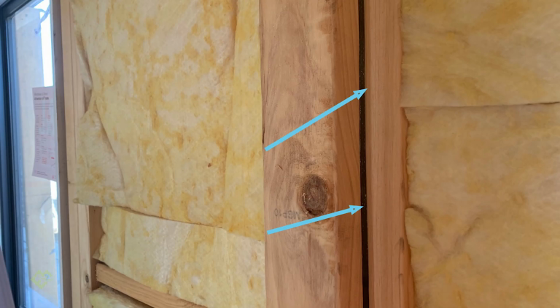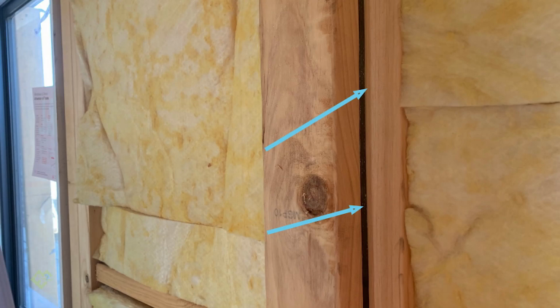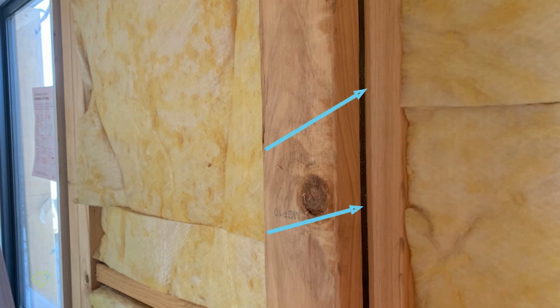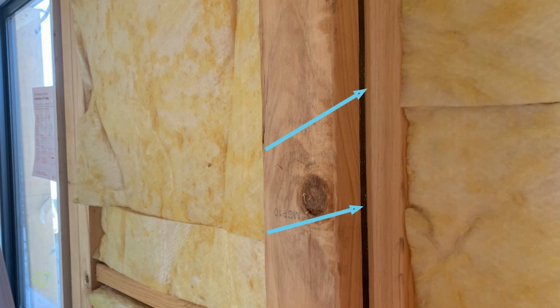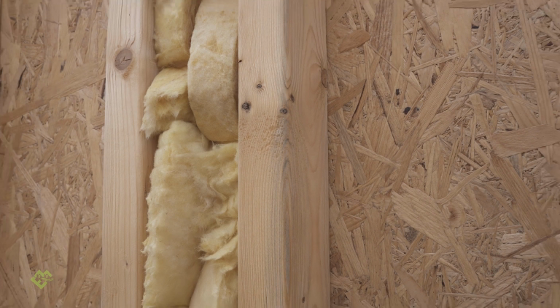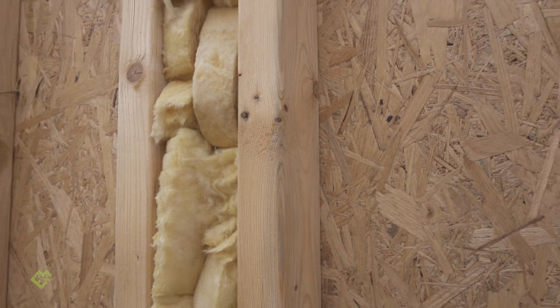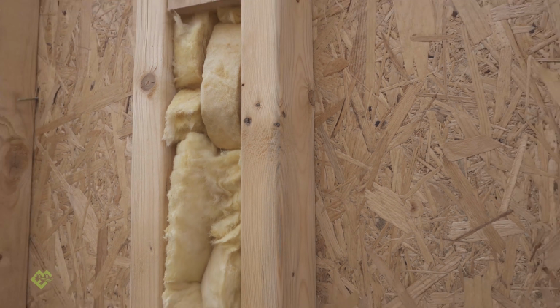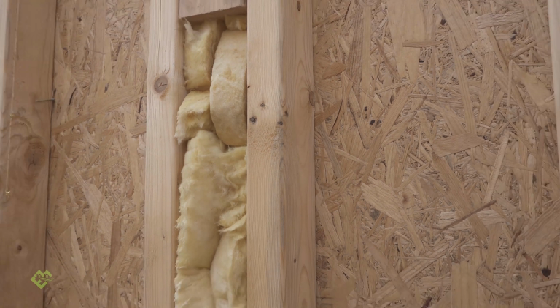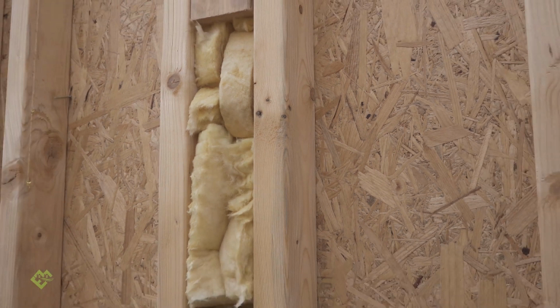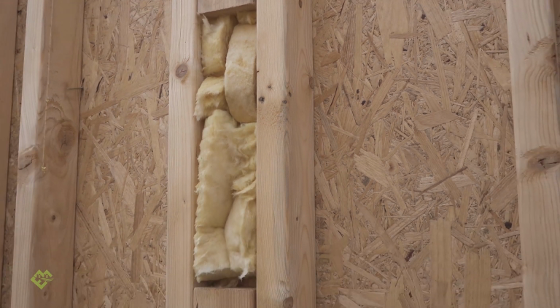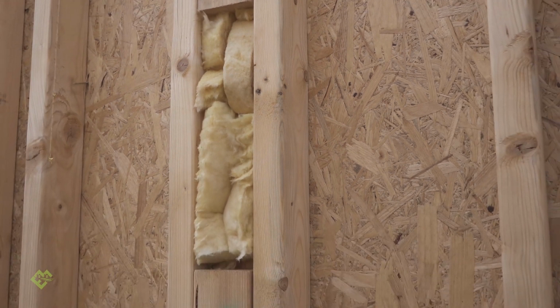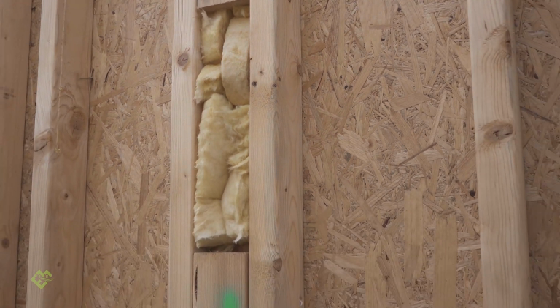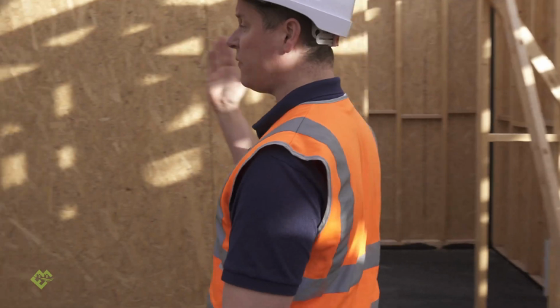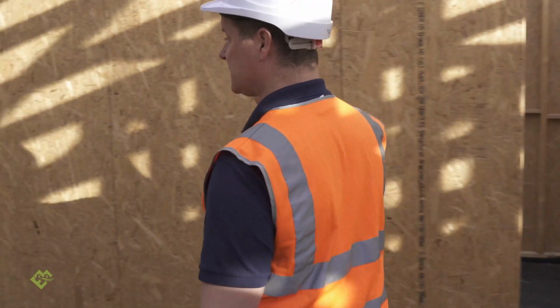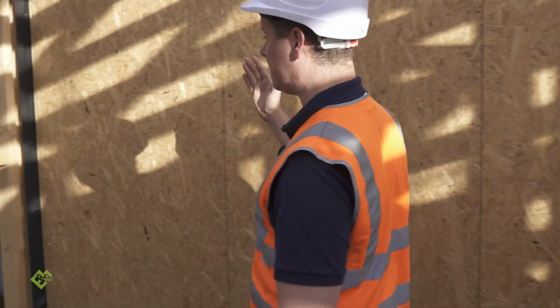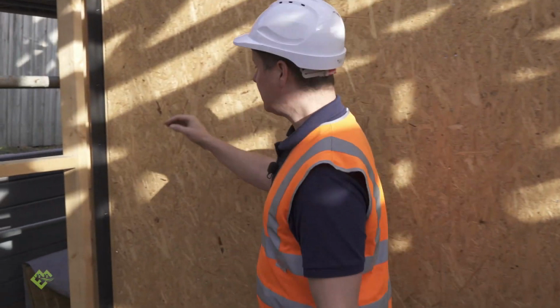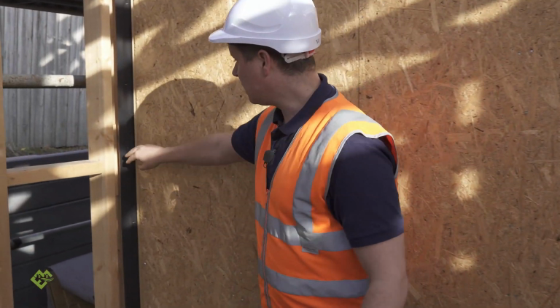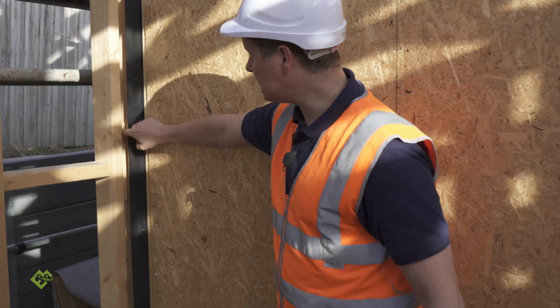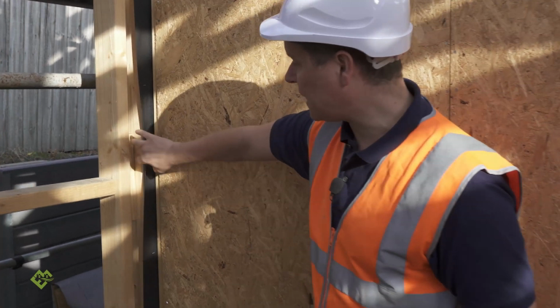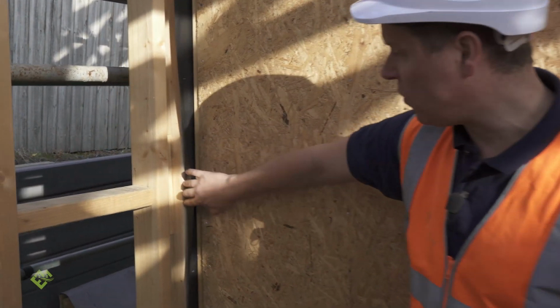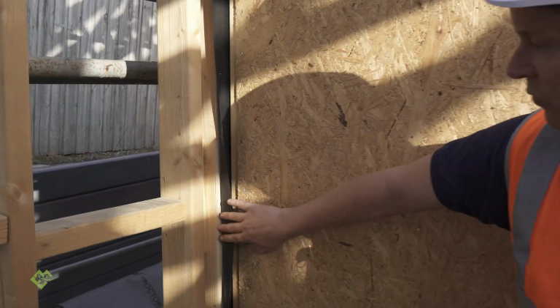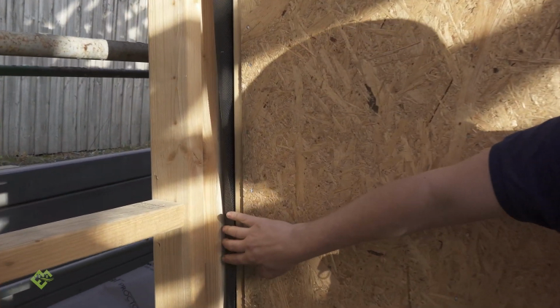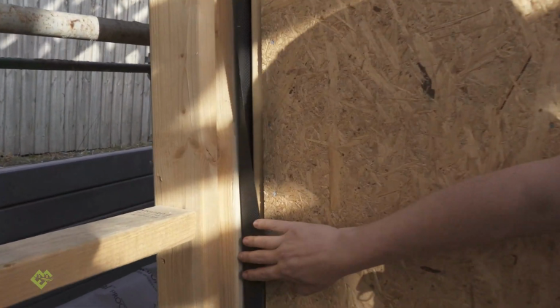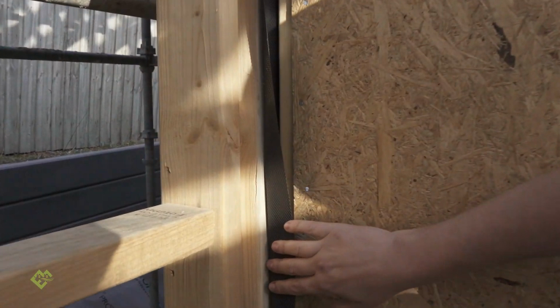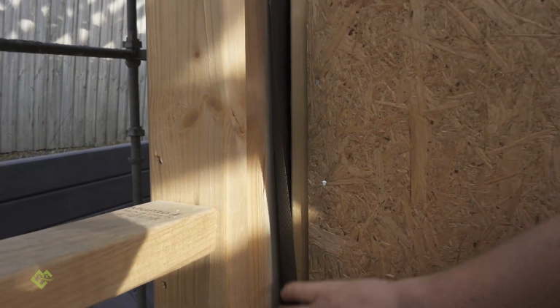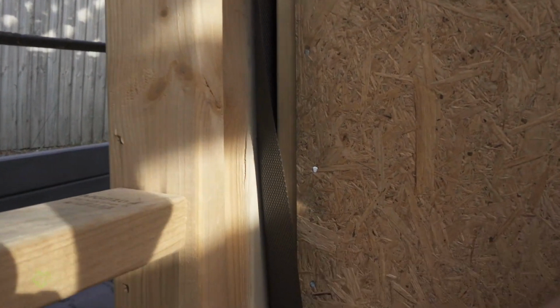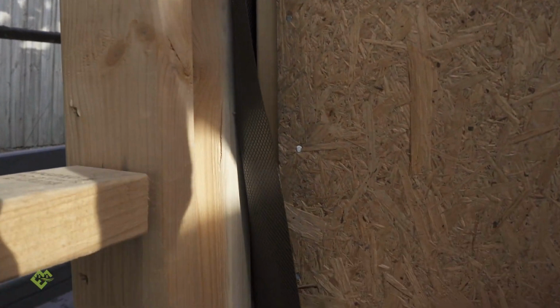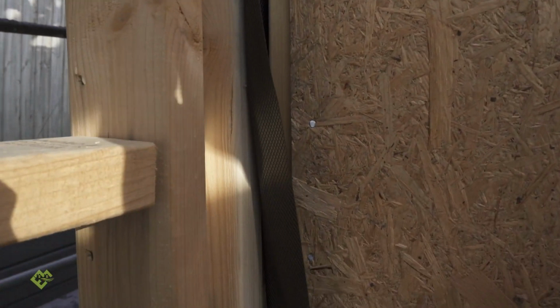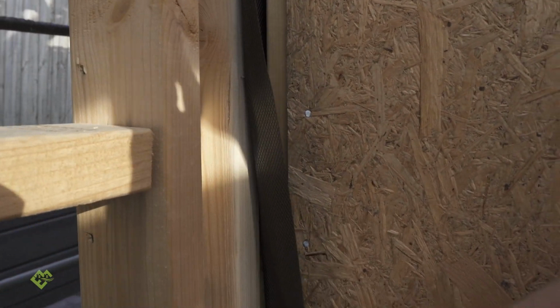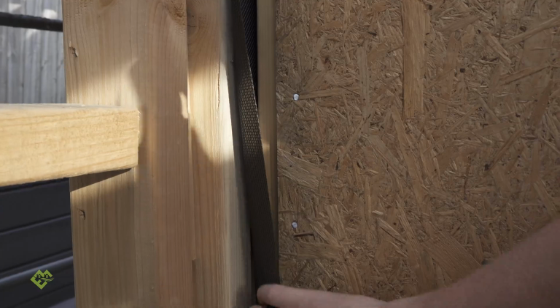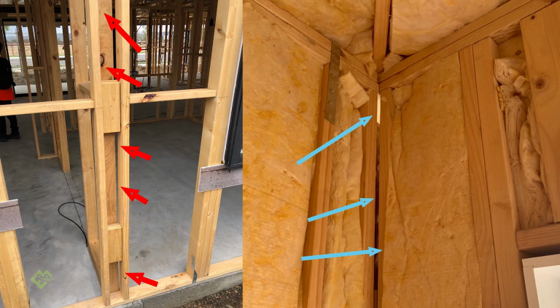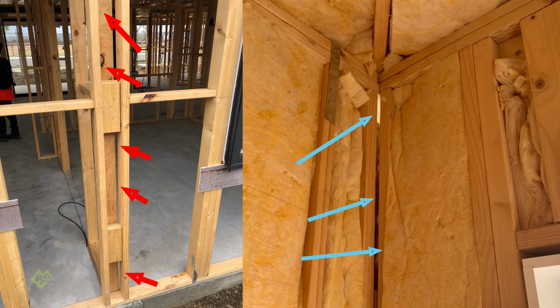There are also circumstances with this internal wall coming off the facade. Once it's cladded or wrapped on the outside, you need to be able to get insulation in that cavity.